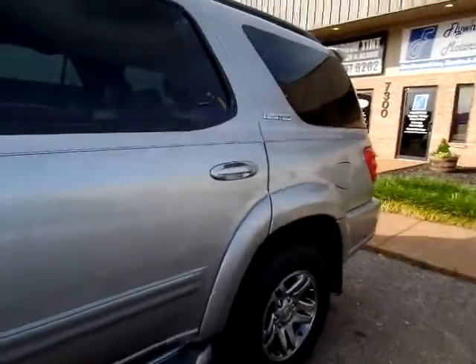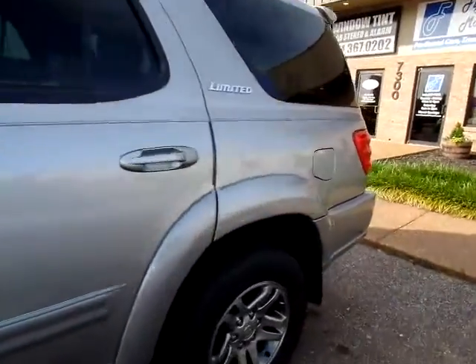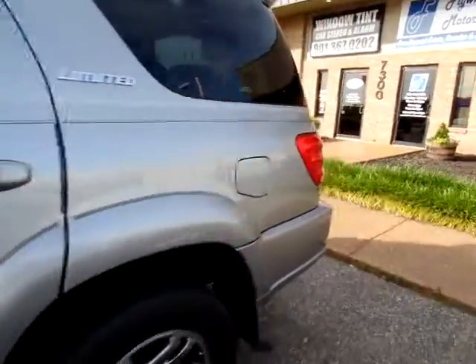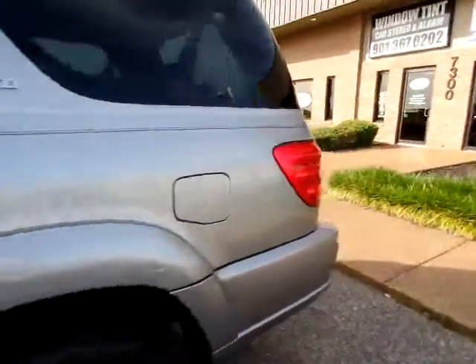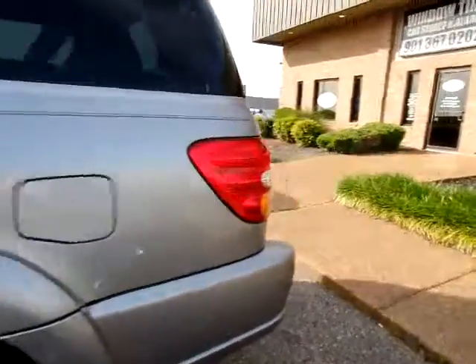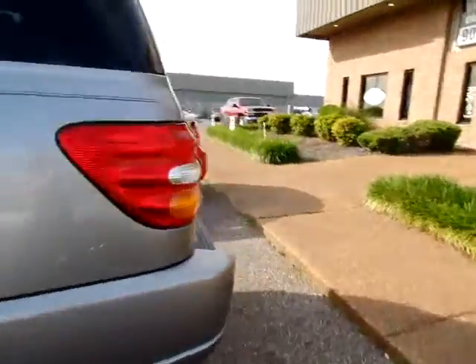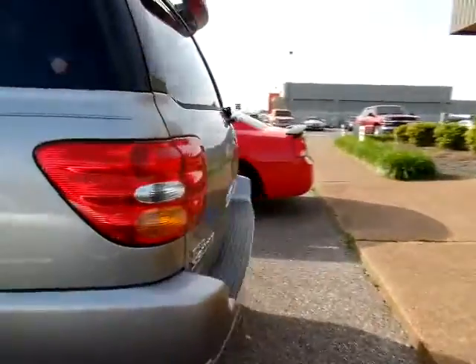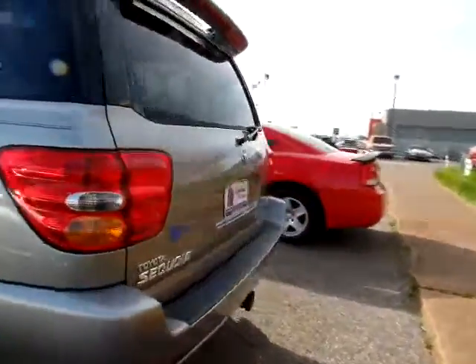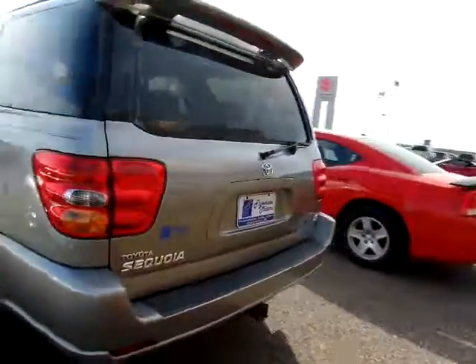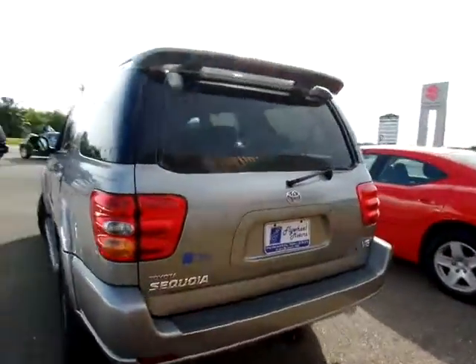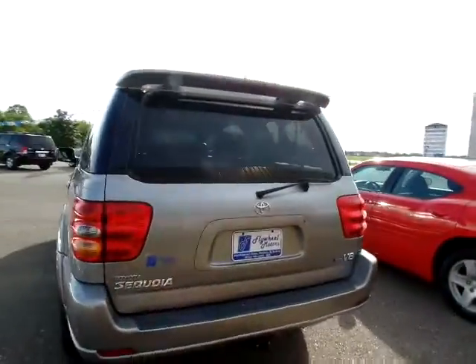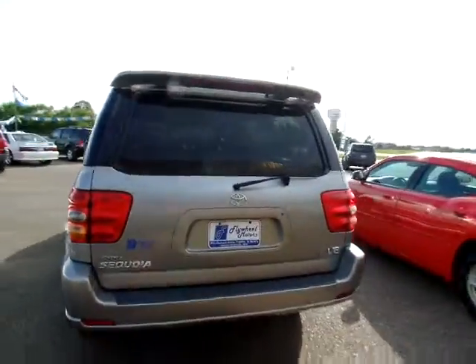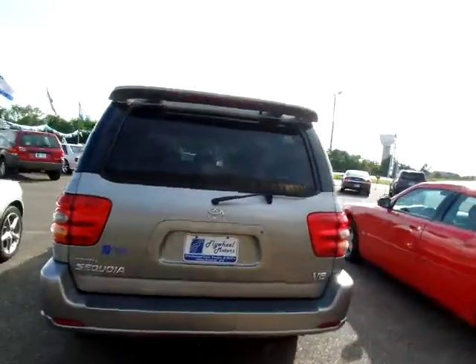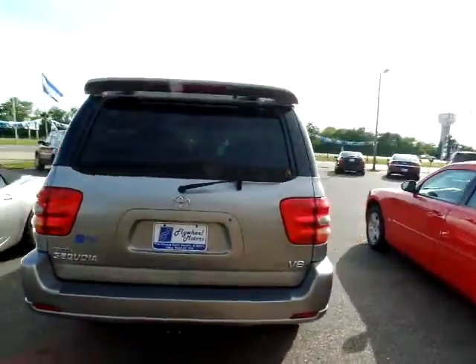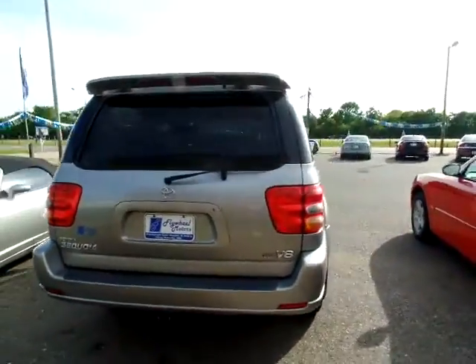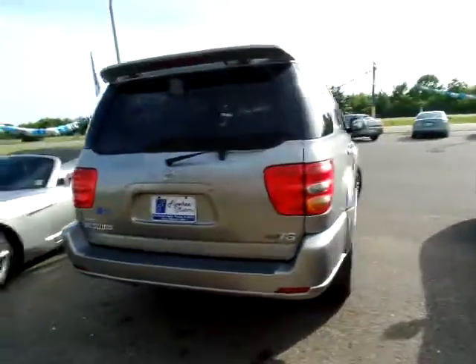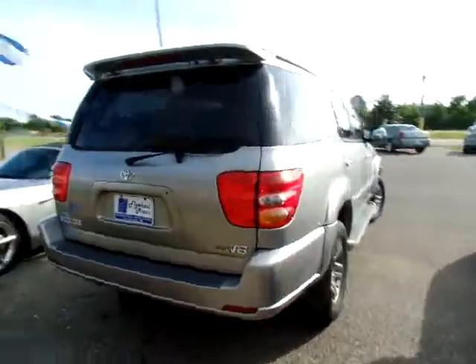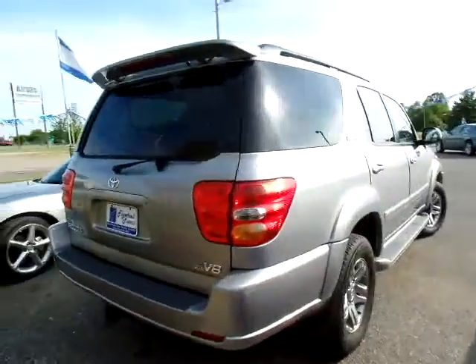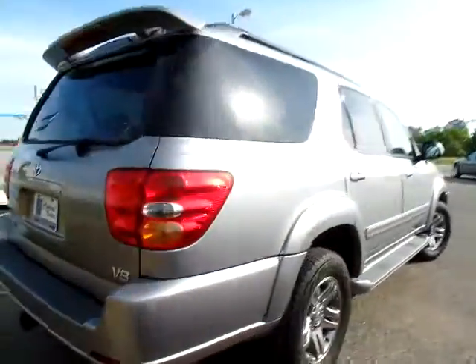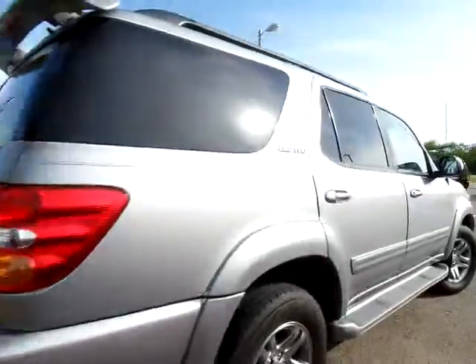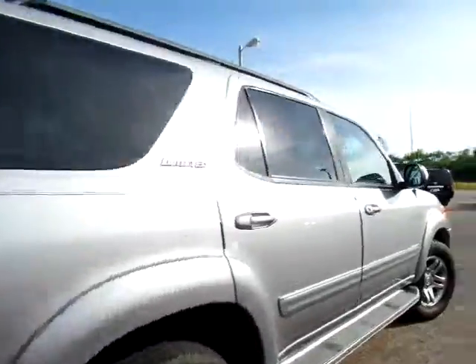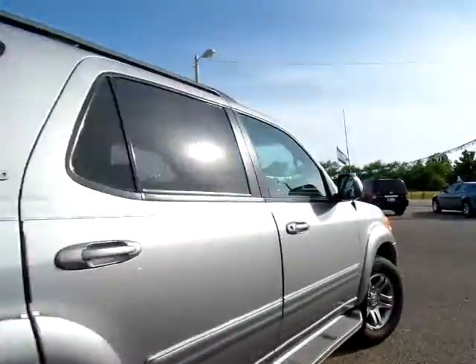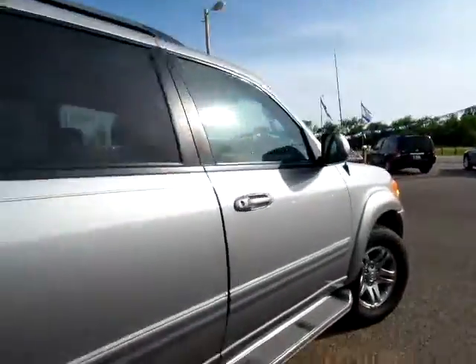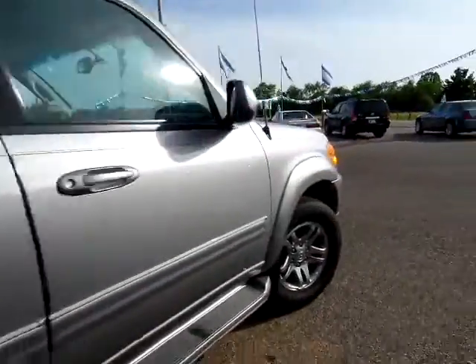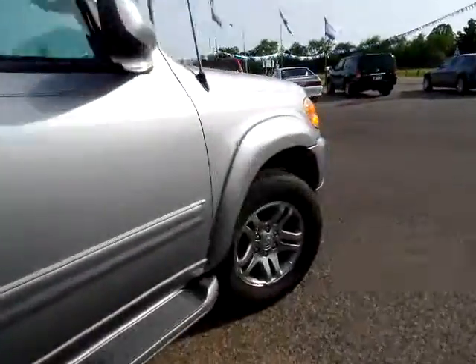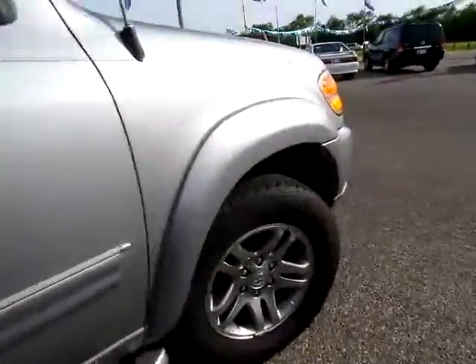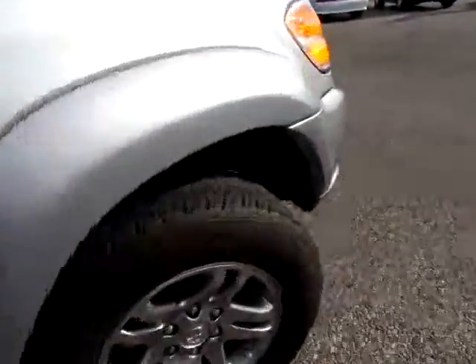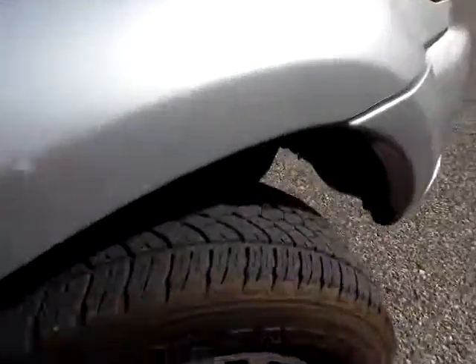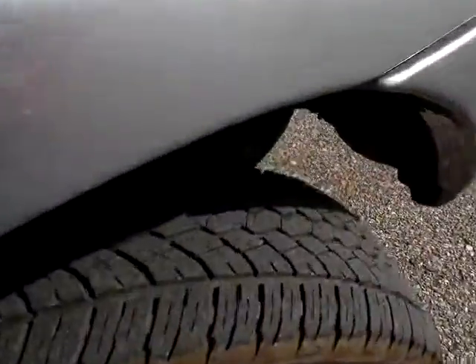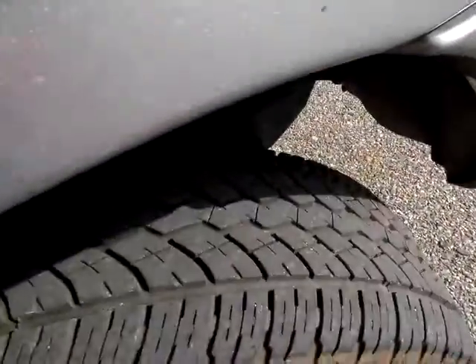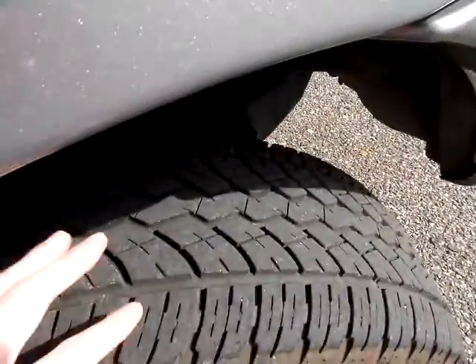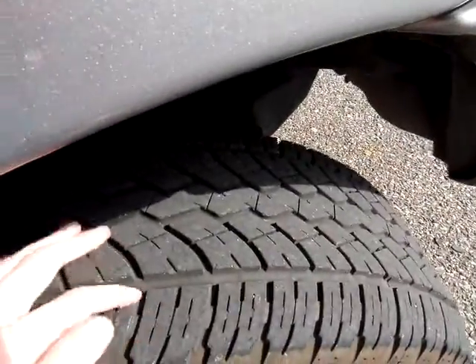Give you a quick tour of the outside. Nice looking SUV. Give you a peek at the tire tread — nice and deep.